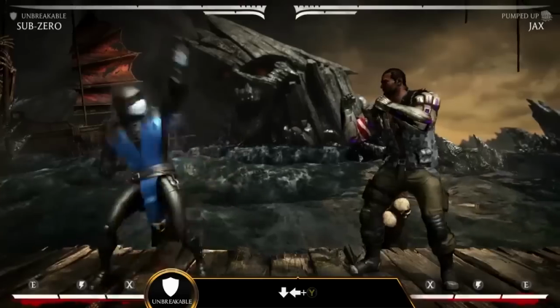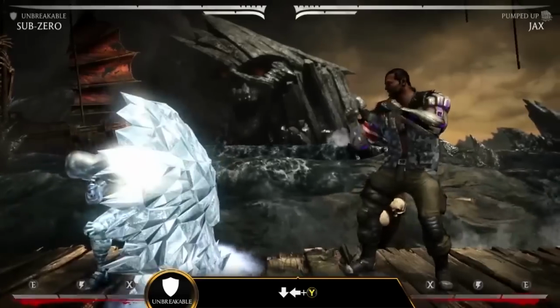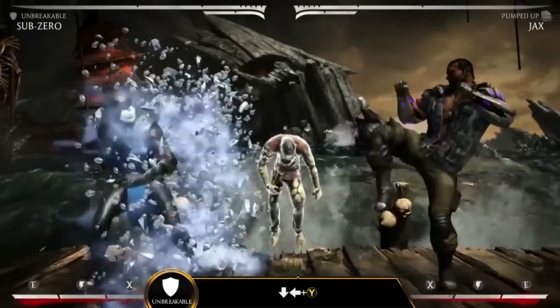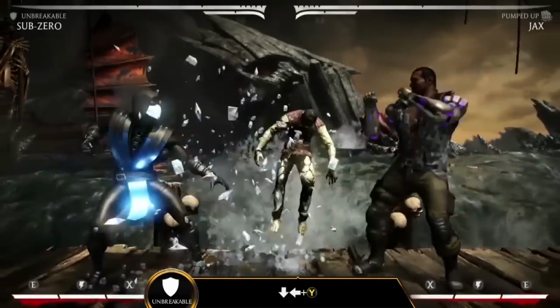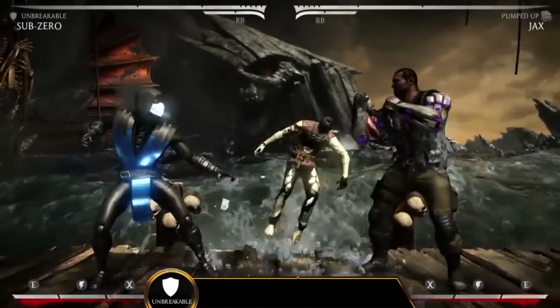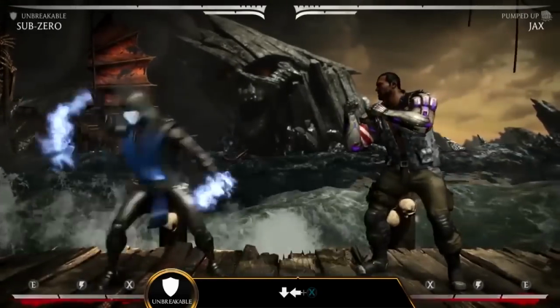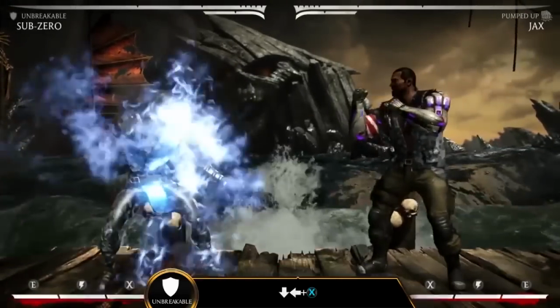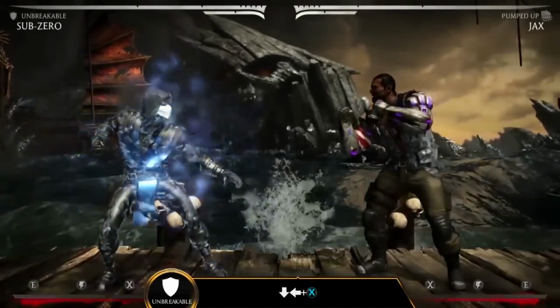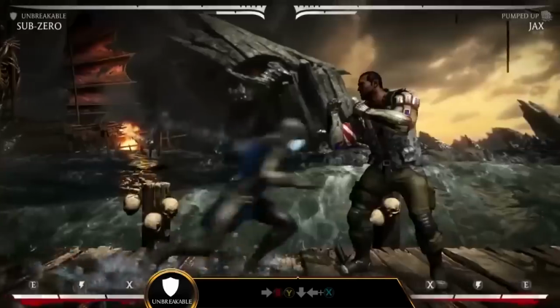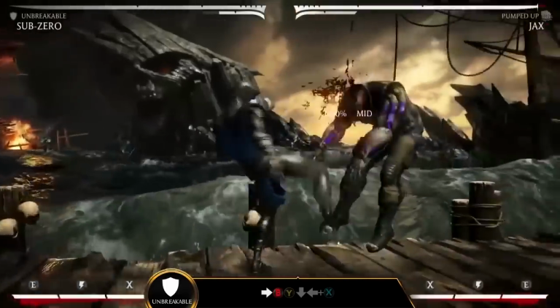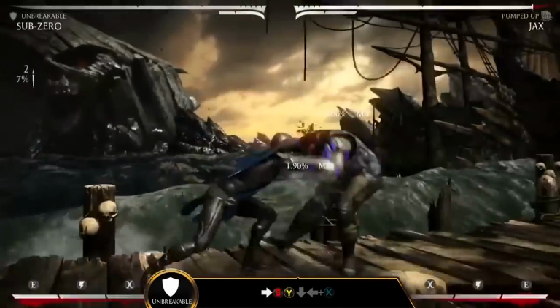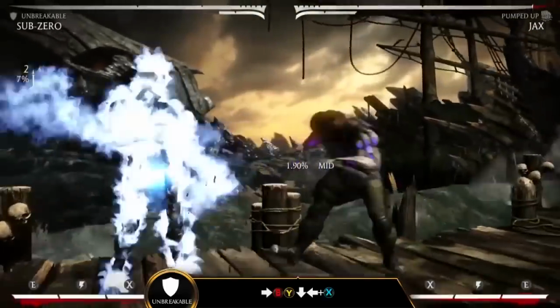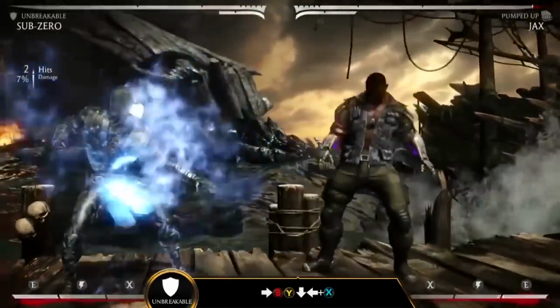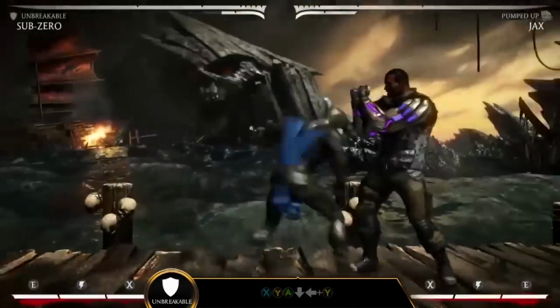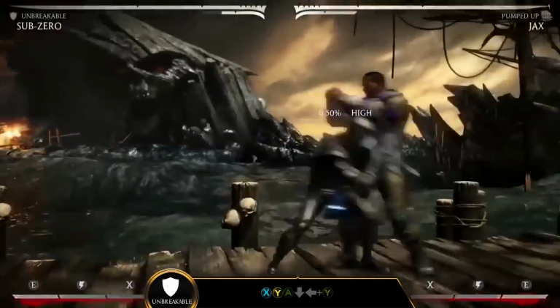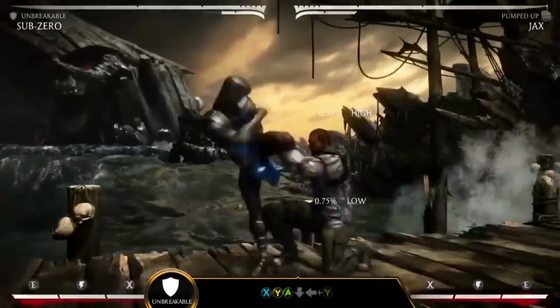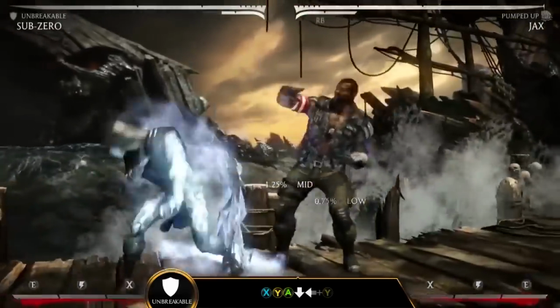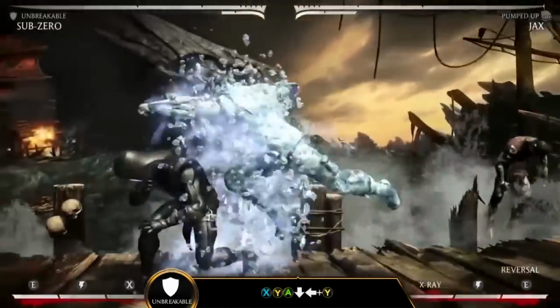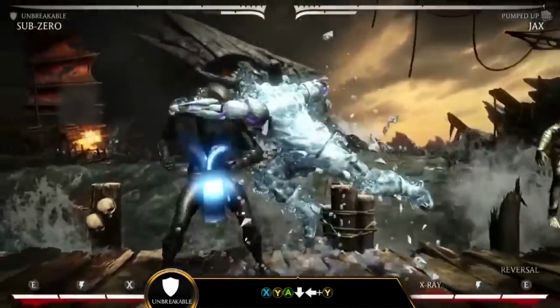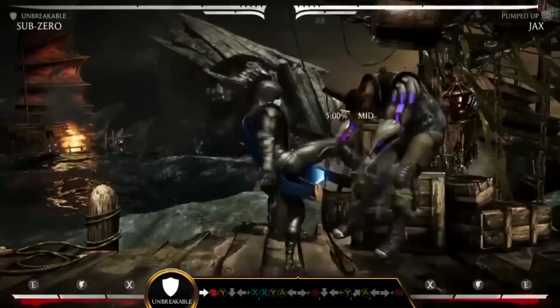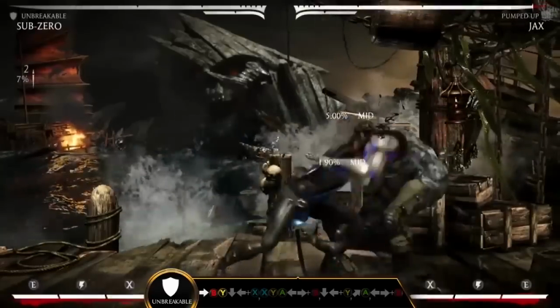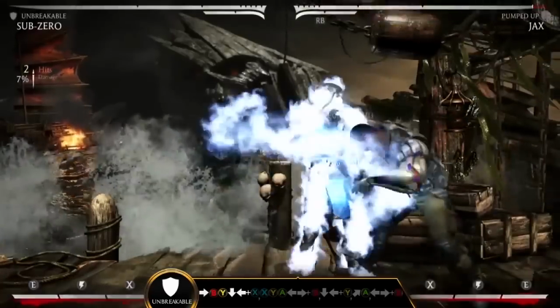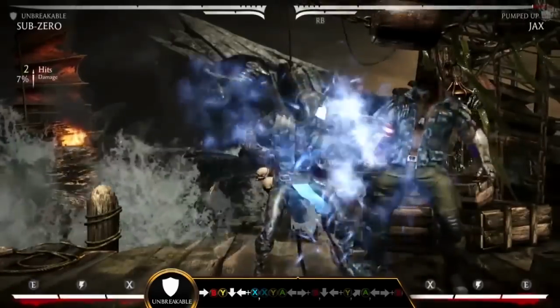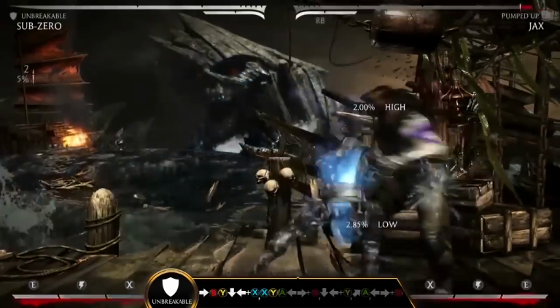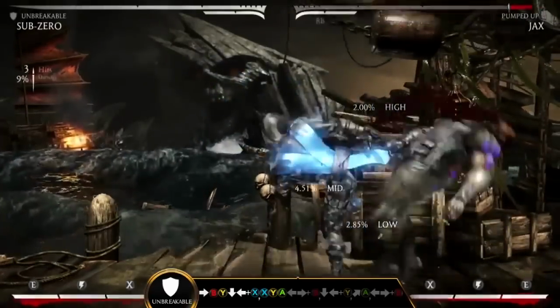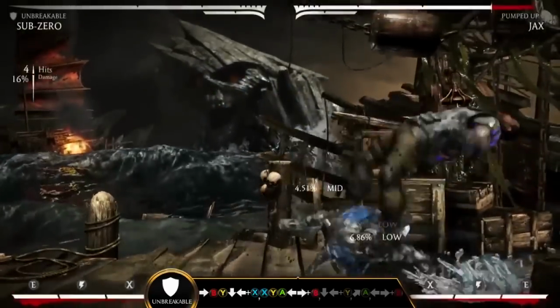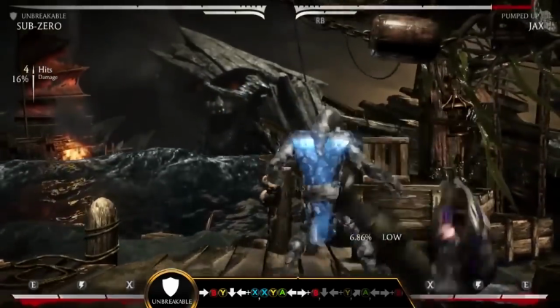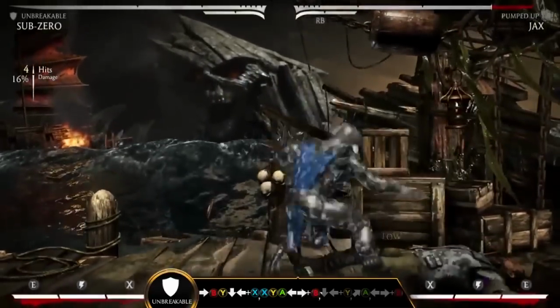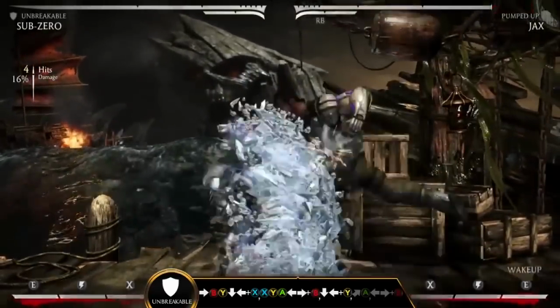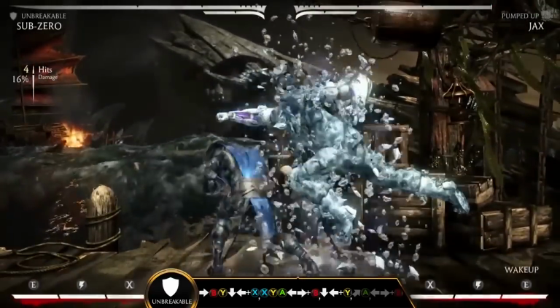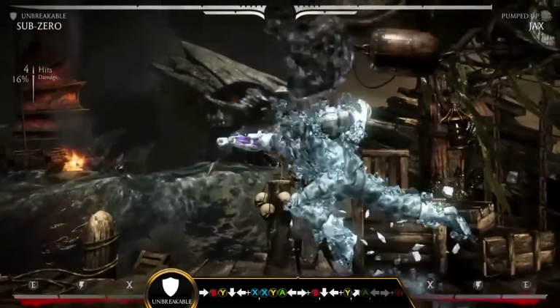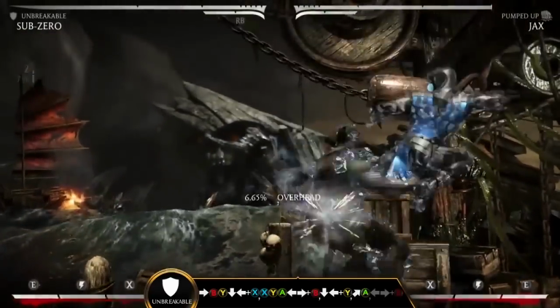The Unbreakable variation focuses on defense. Frozen Aura and Barrier of Frost are great defensive tools. They can also be used to maintain your offensive momentum and clear the battlefield of projectiles.